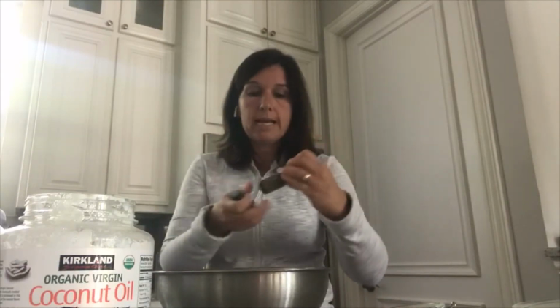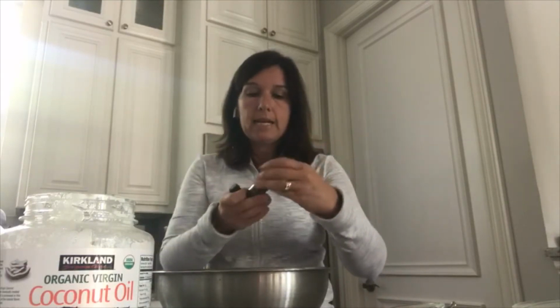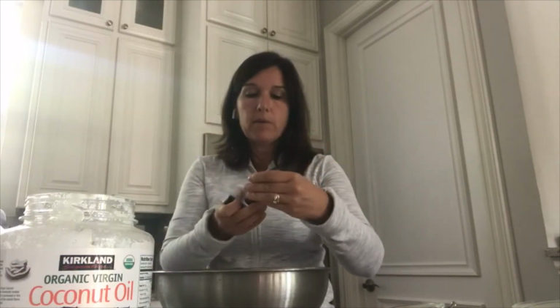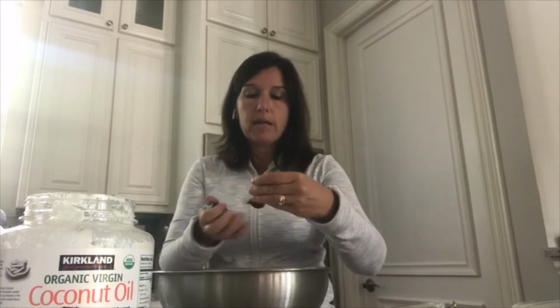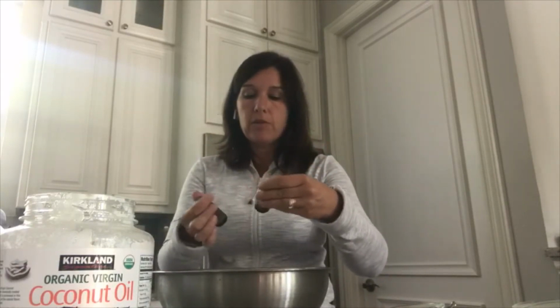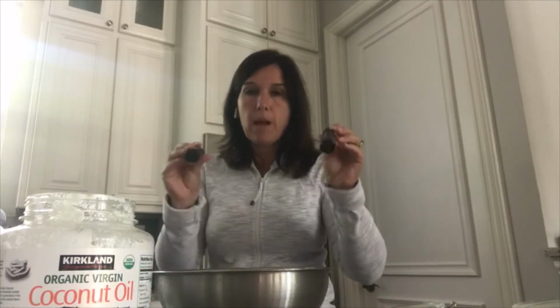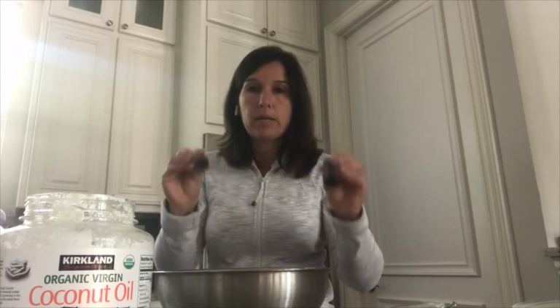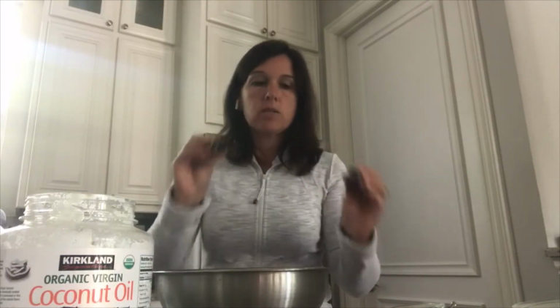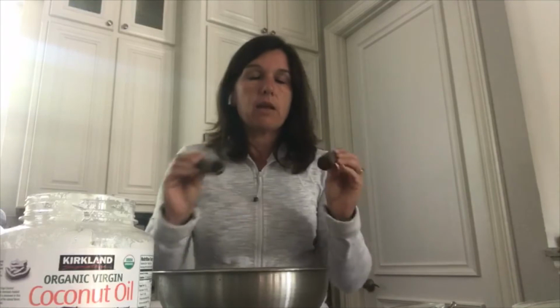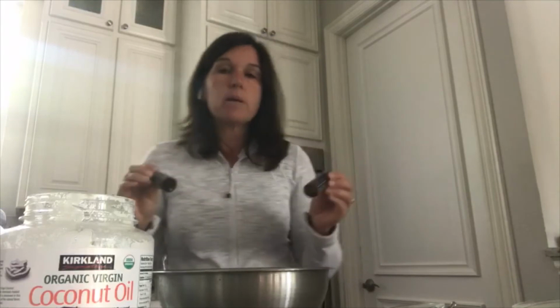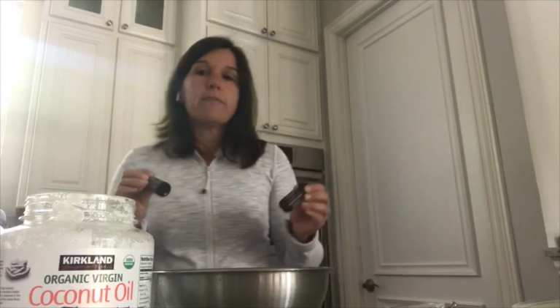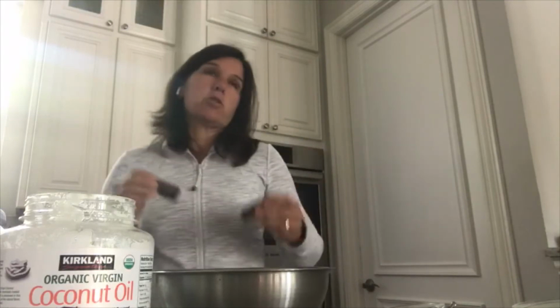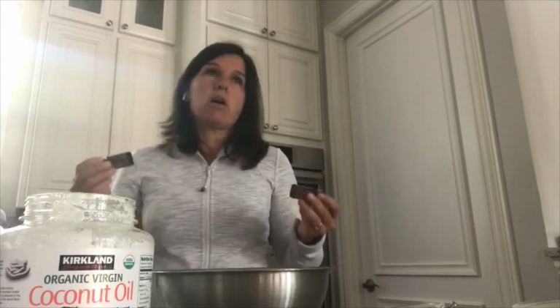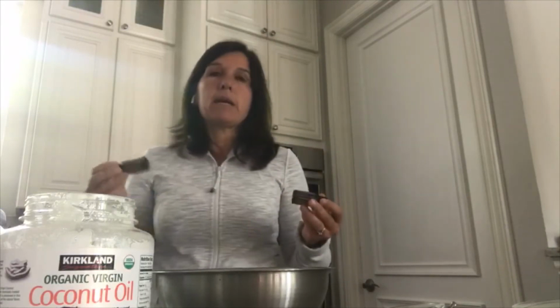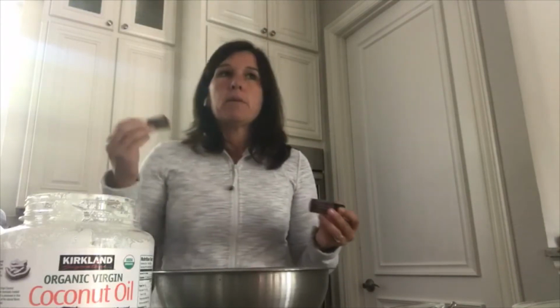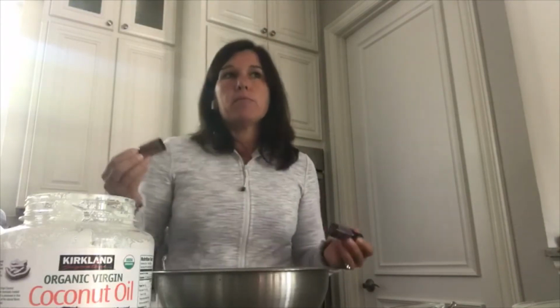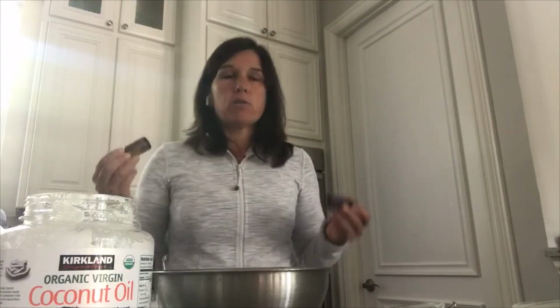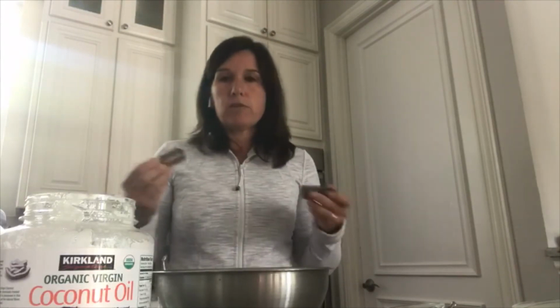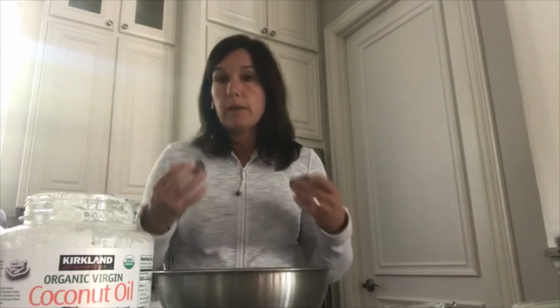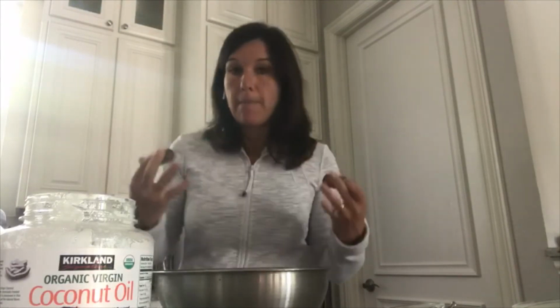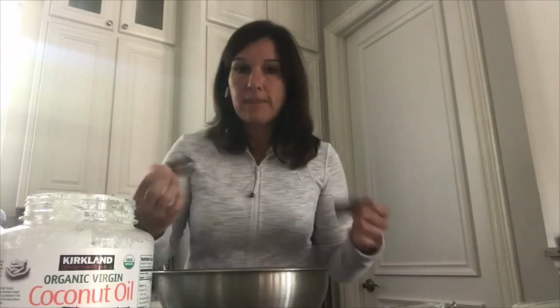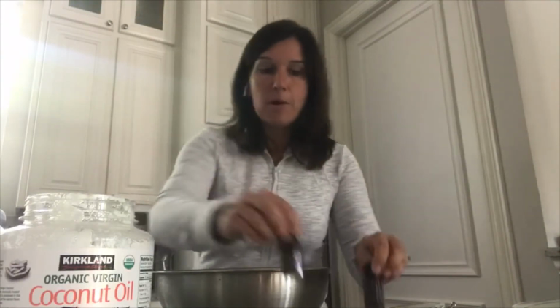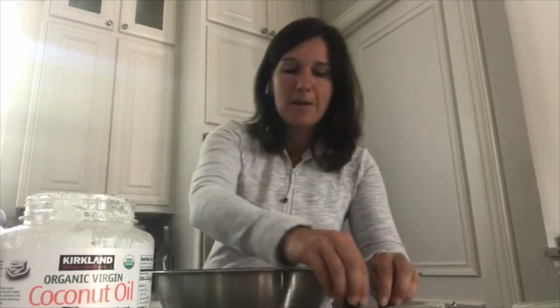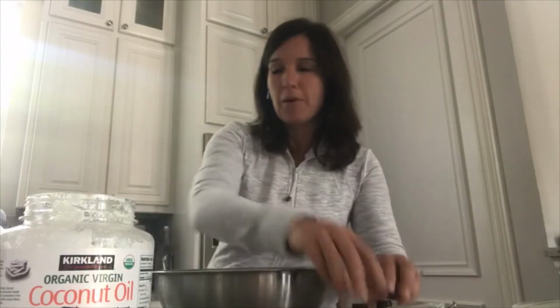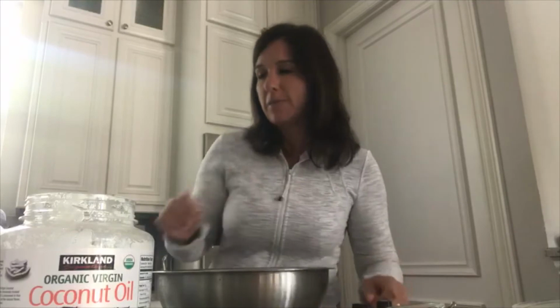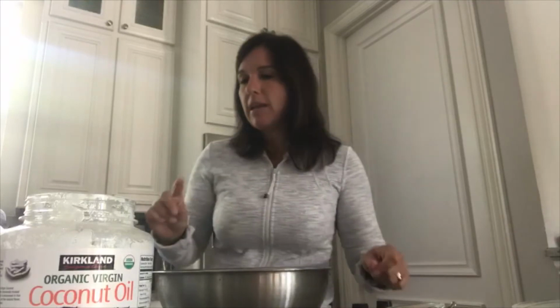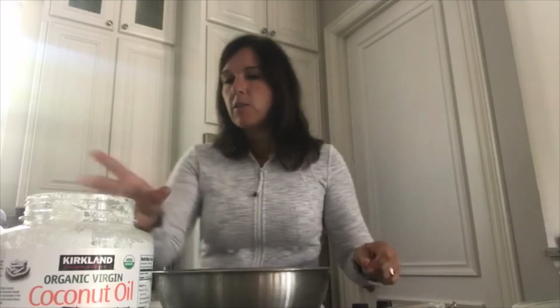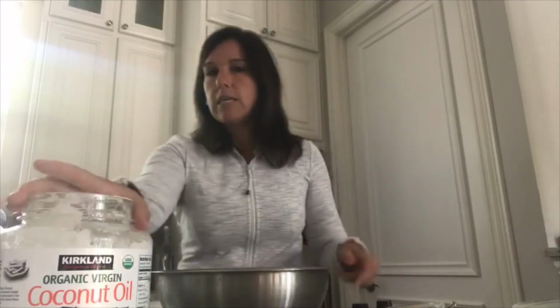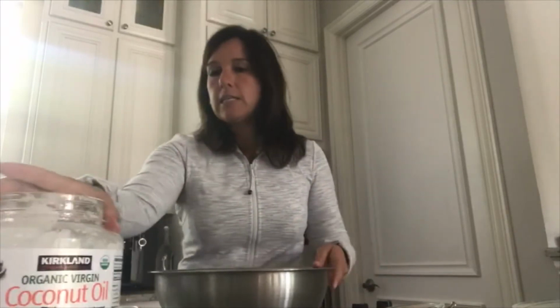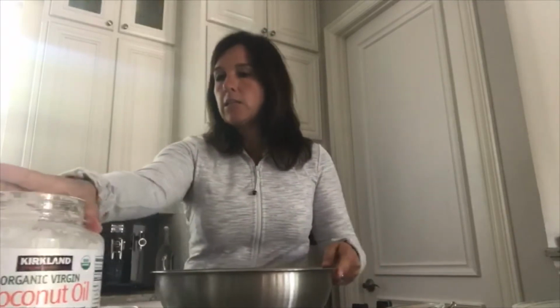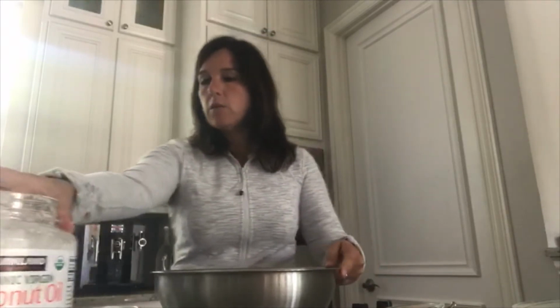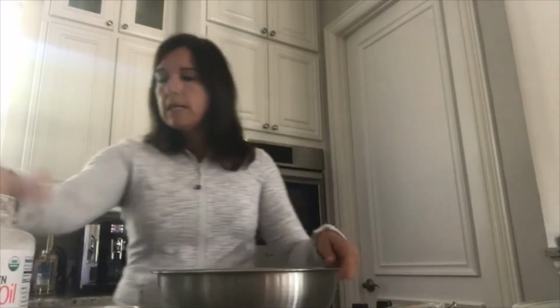Today I'm going to make a lavender peppermint scrub. I love the smell of lavender — it's really calming — but peppermint also gives you that little bit of pep in the morning as well.